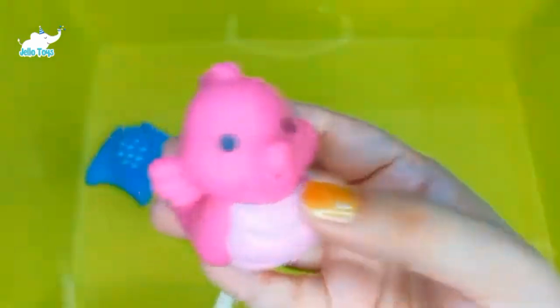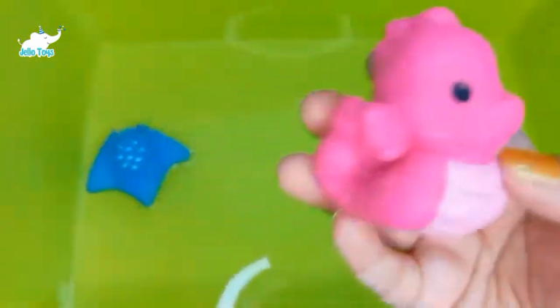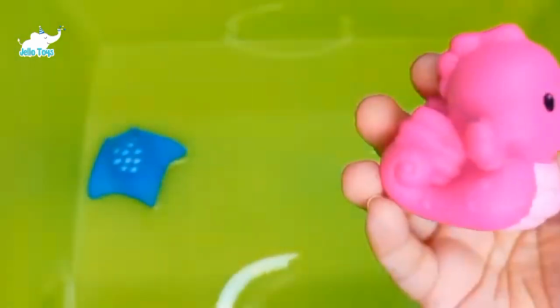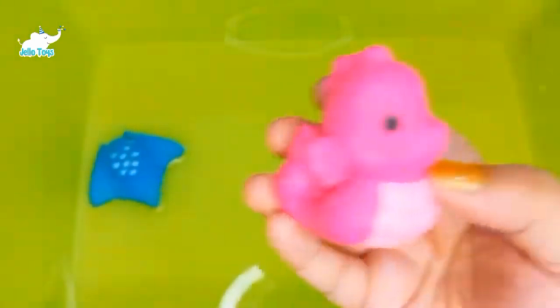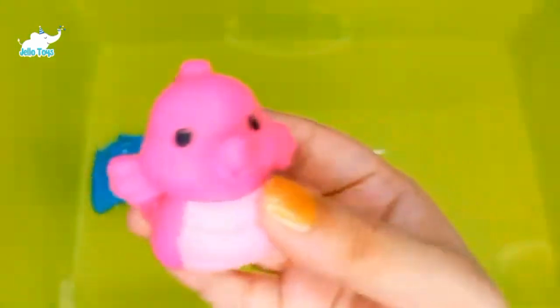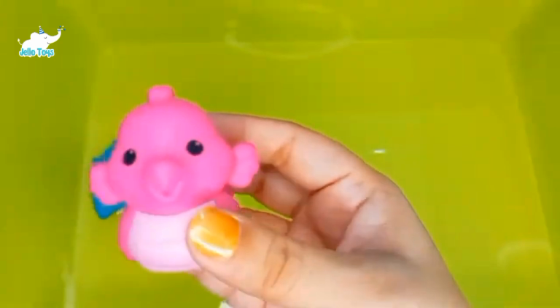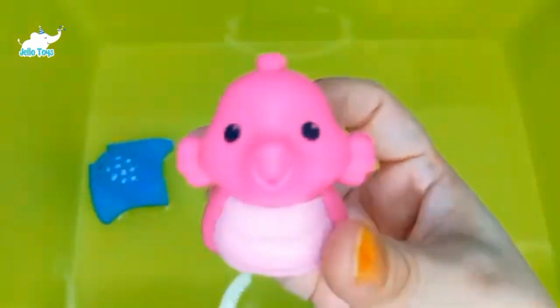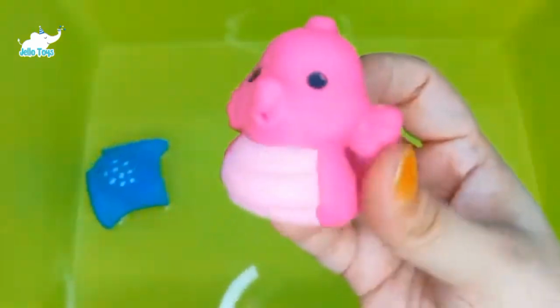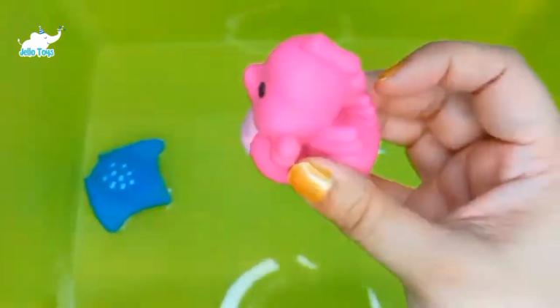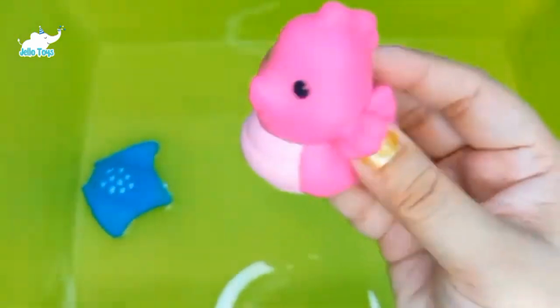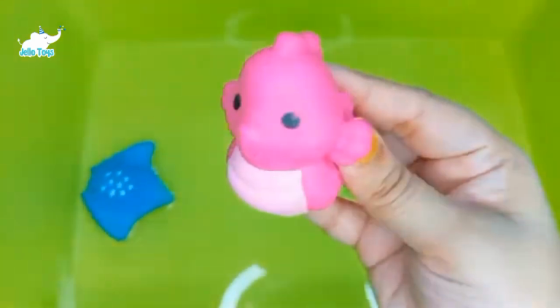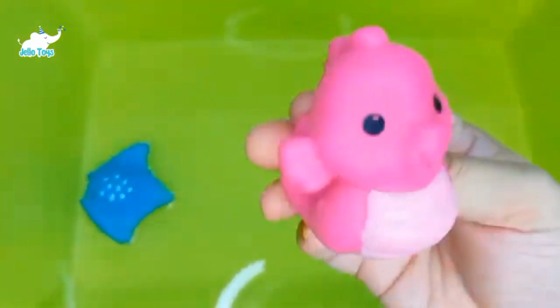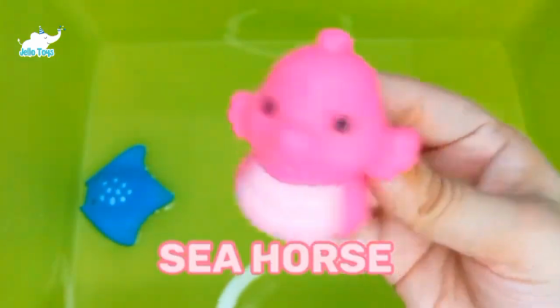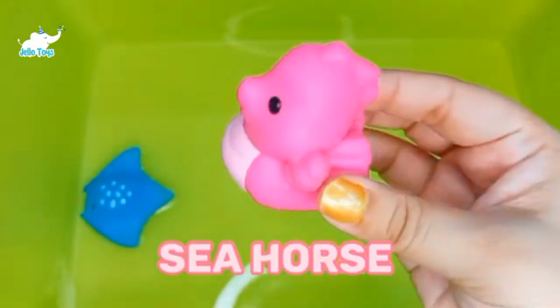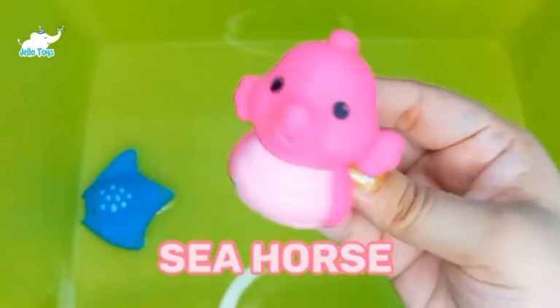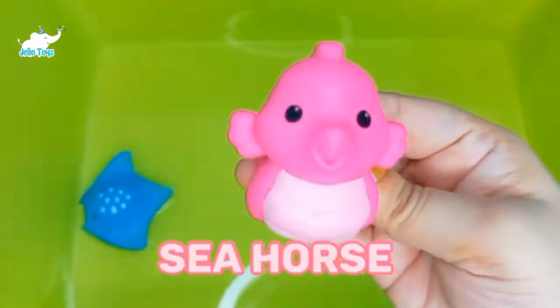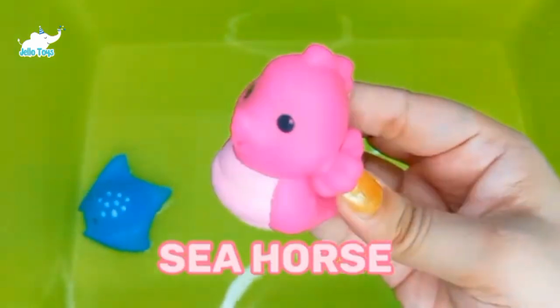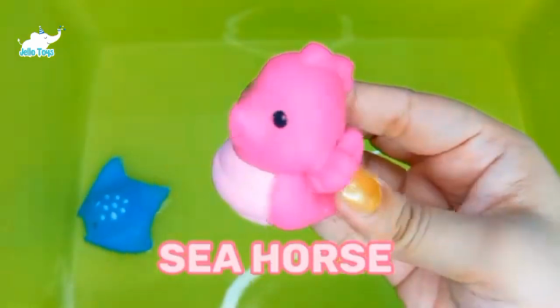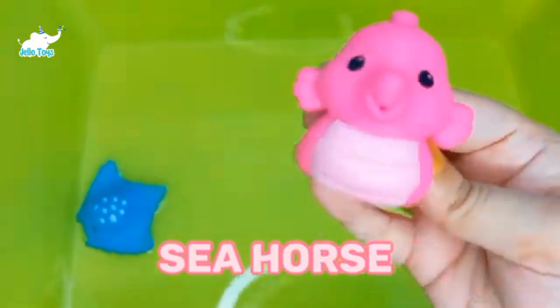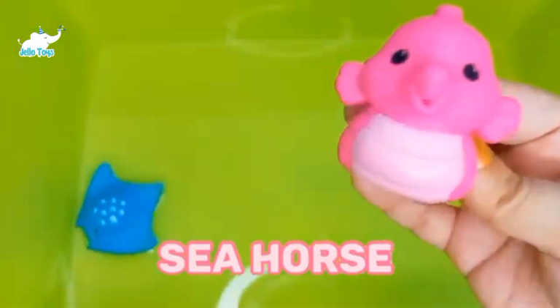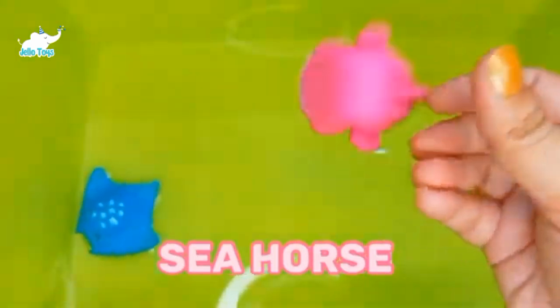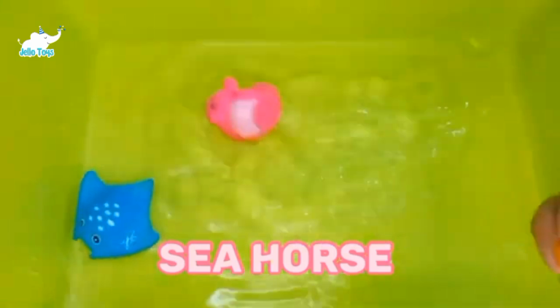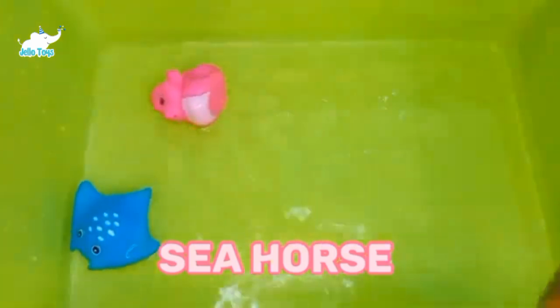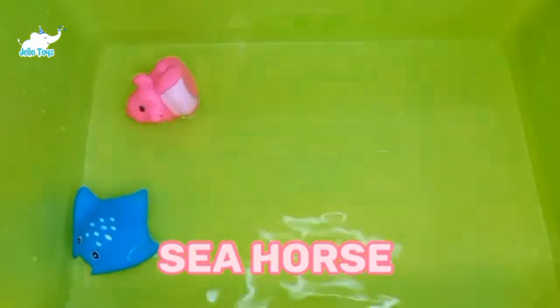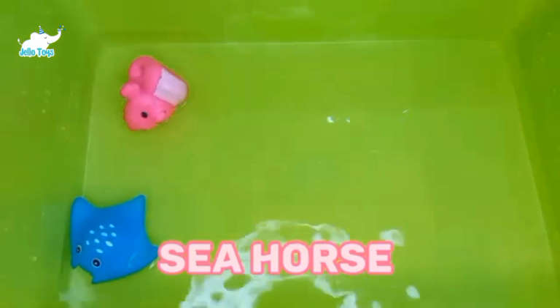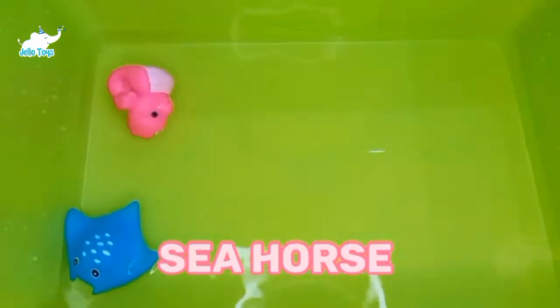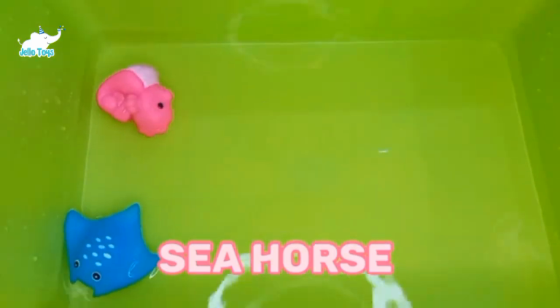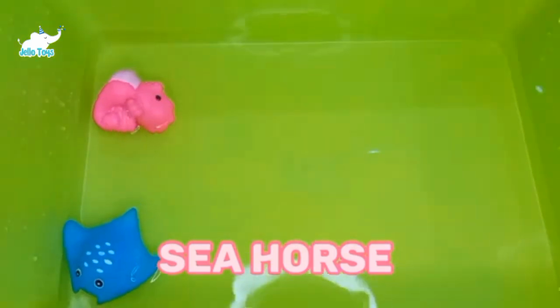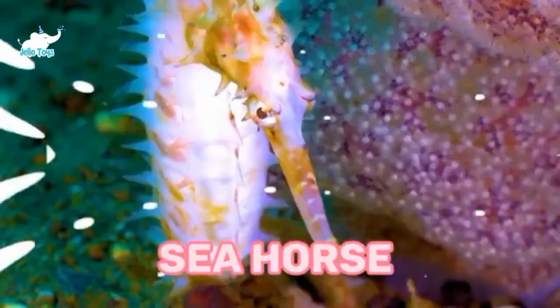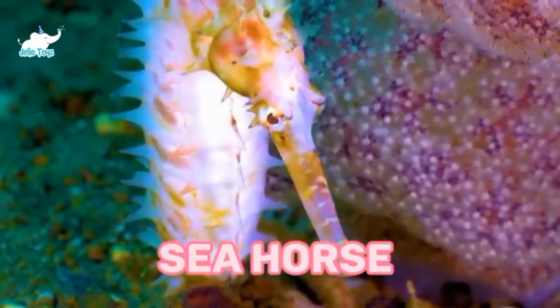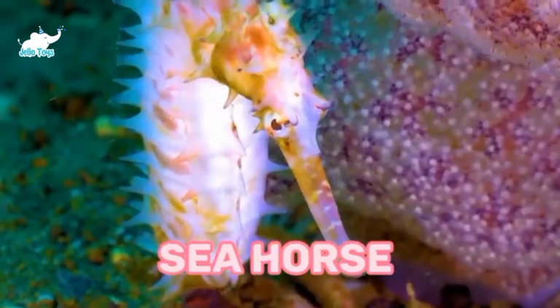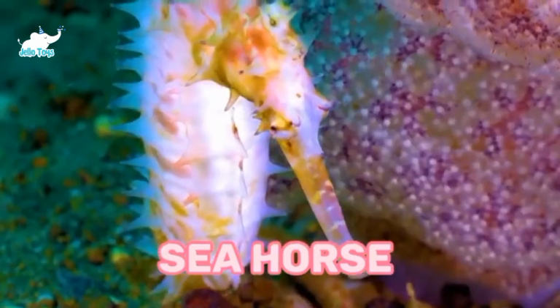Seahorse. Seahorses are a type of fish. They have a backbone but no ribs. Instead, they have rings that go all the way down to their tail.